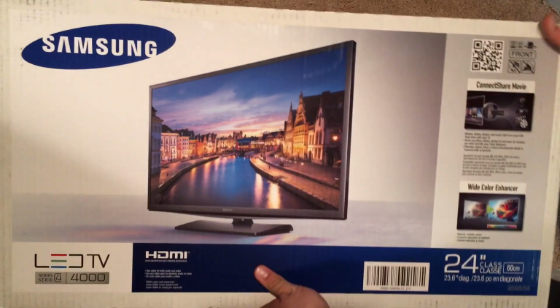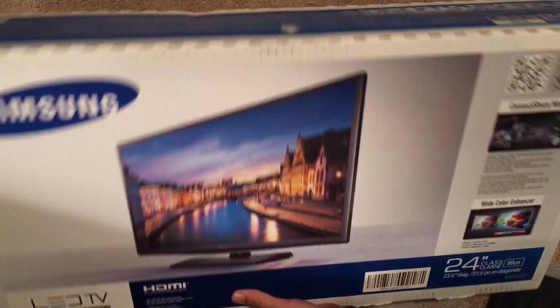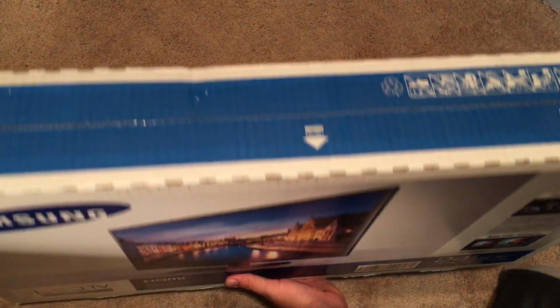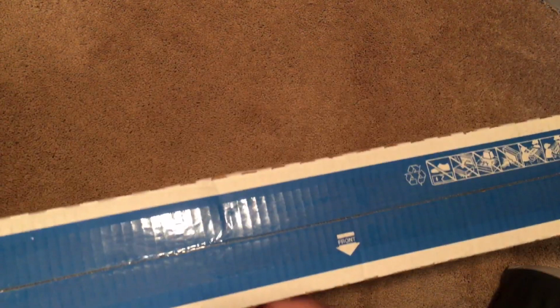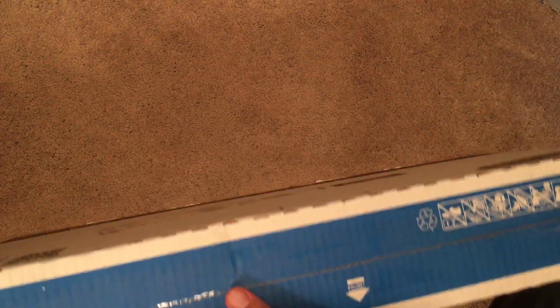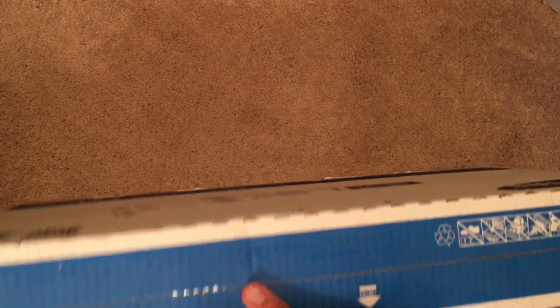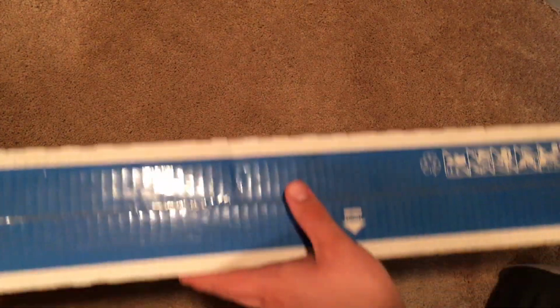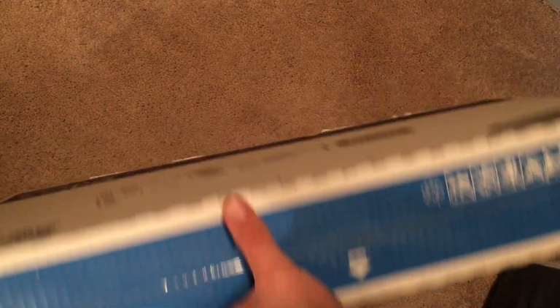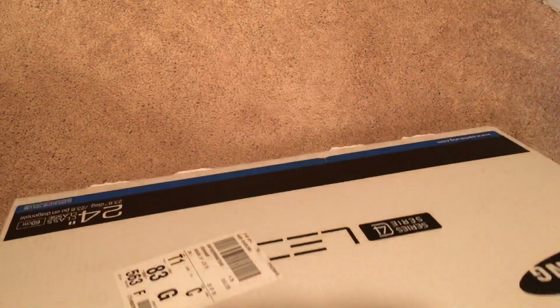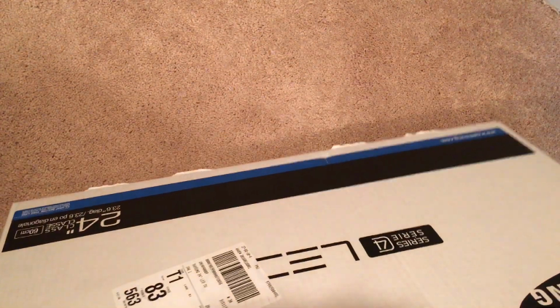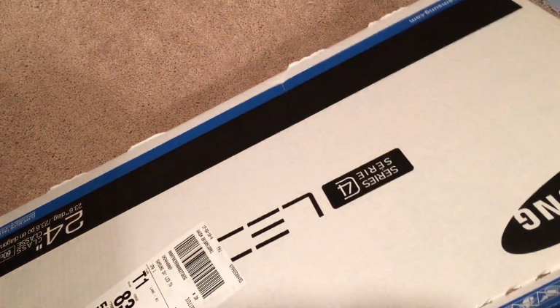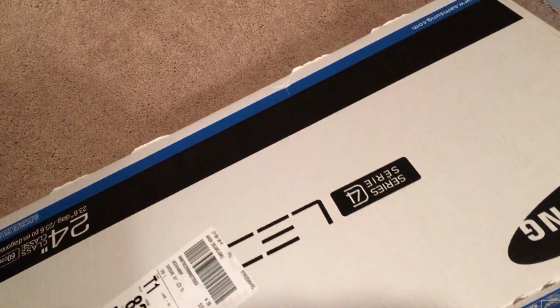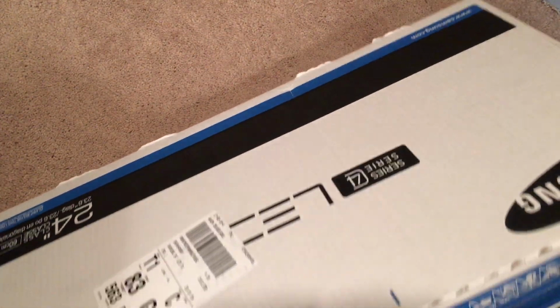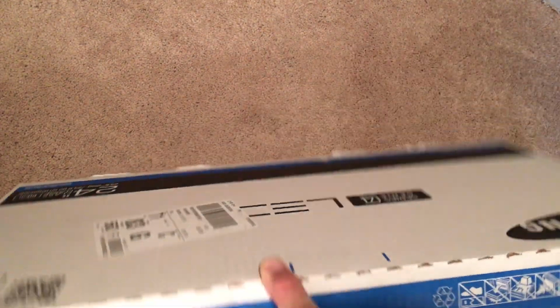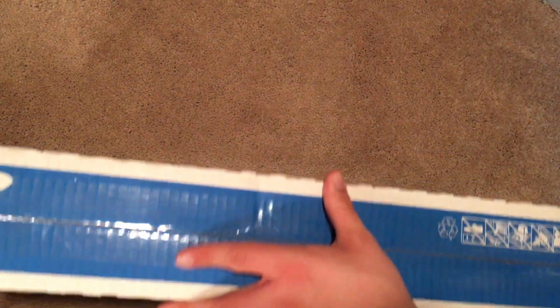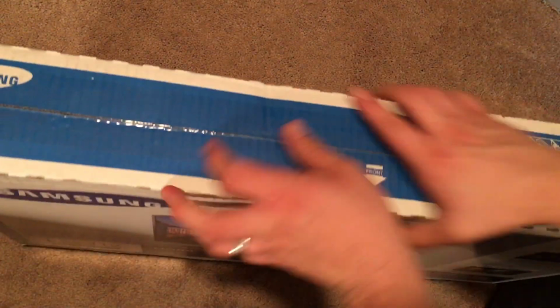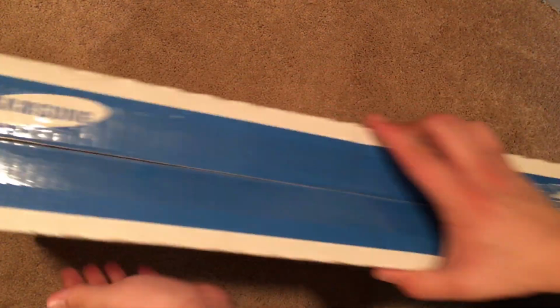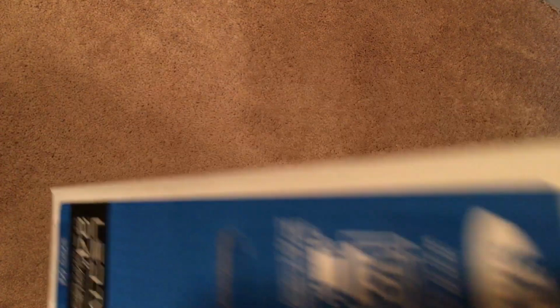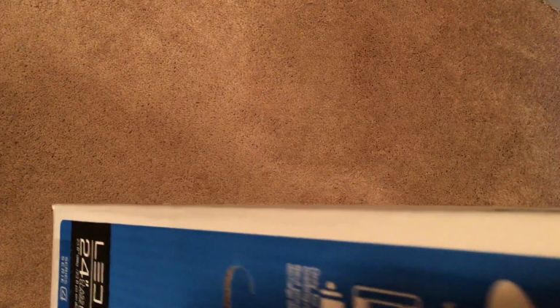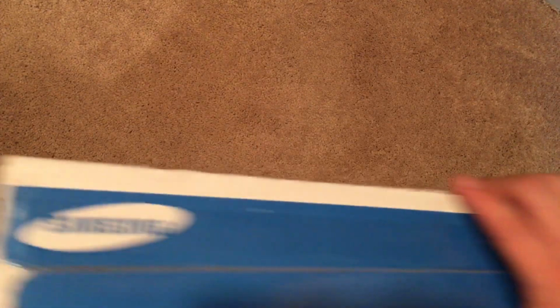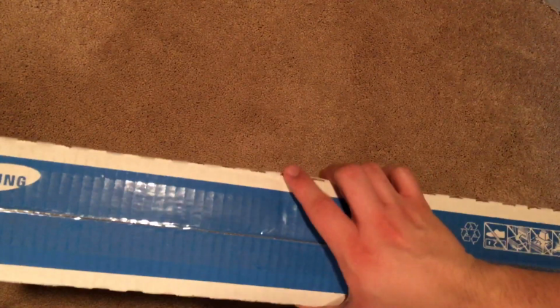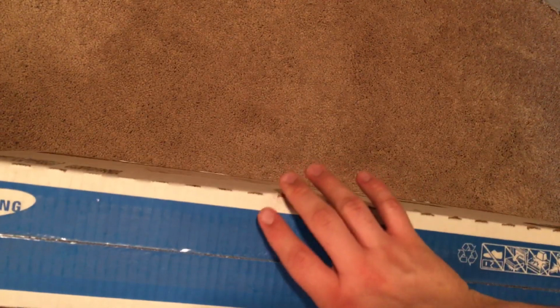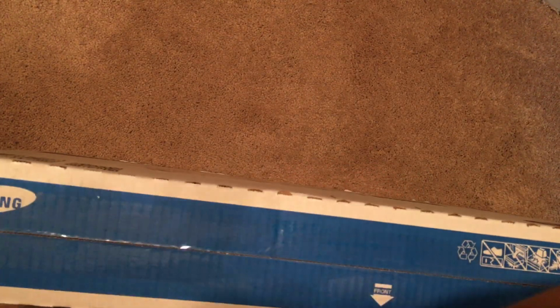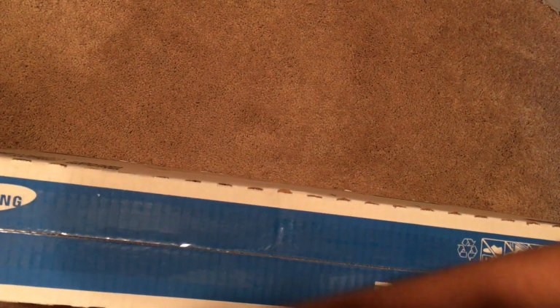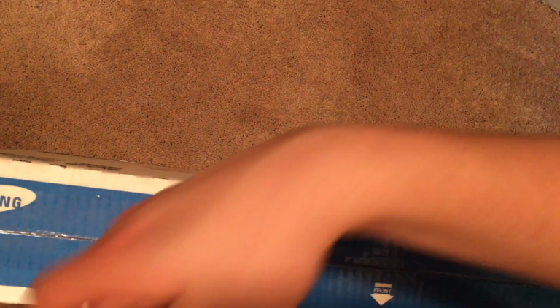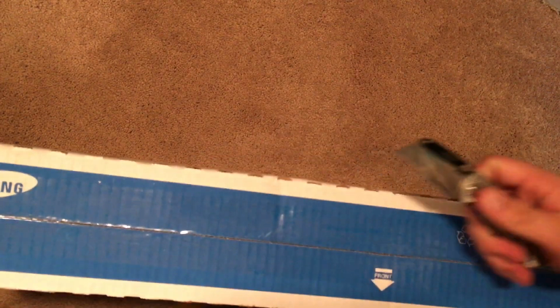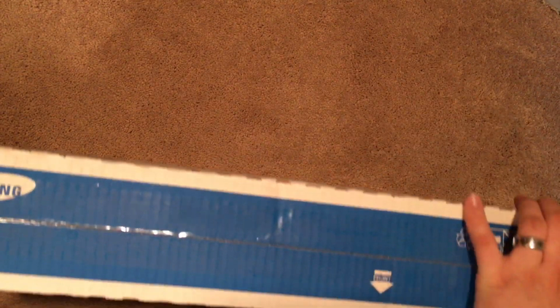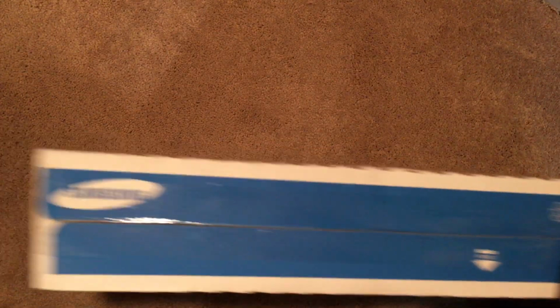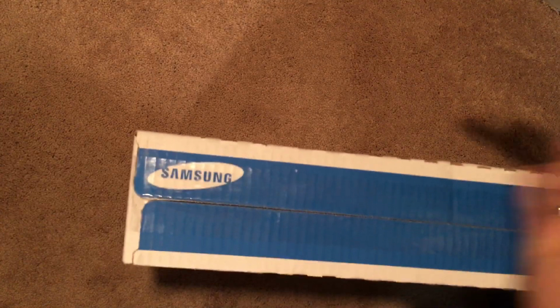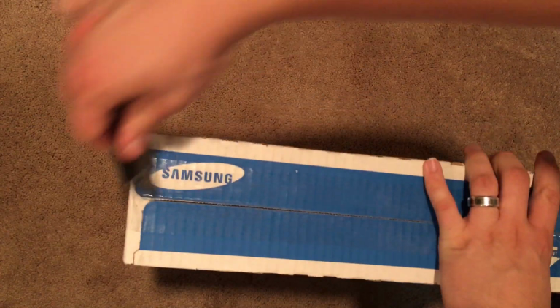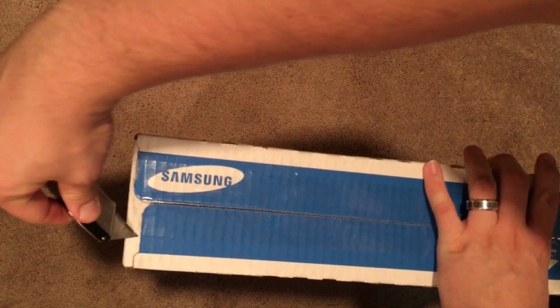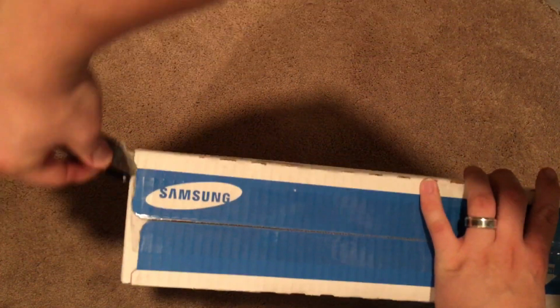Here's the box, the top here — nothing much there — just some standard info on the sides and on the back. Nothing special there, so let's go ahead and open this up.